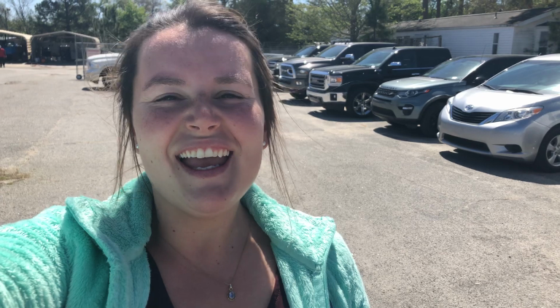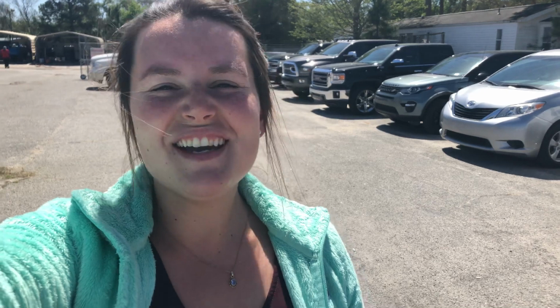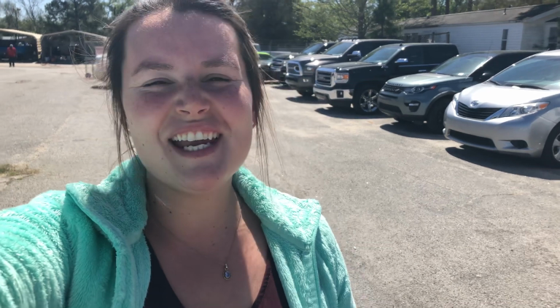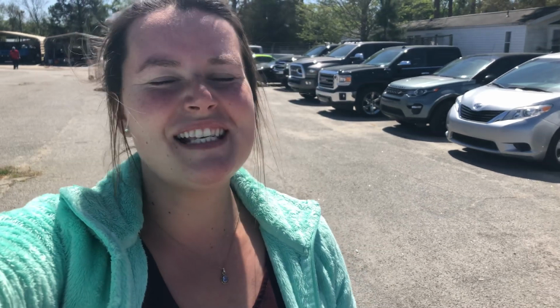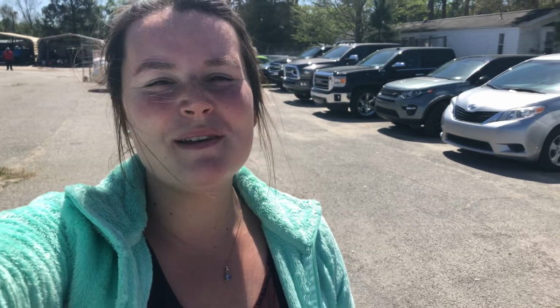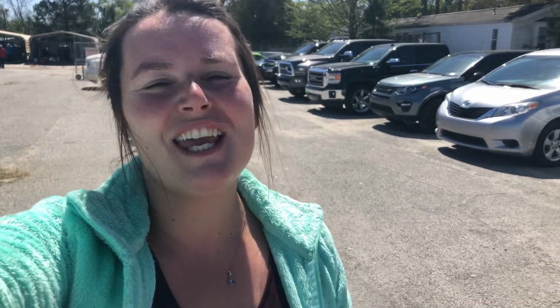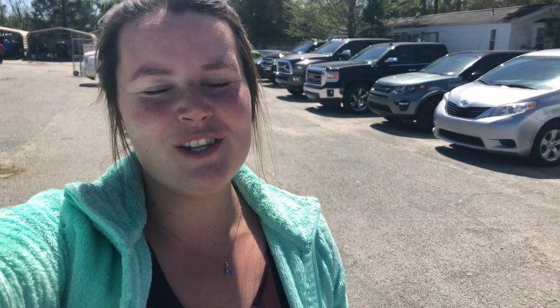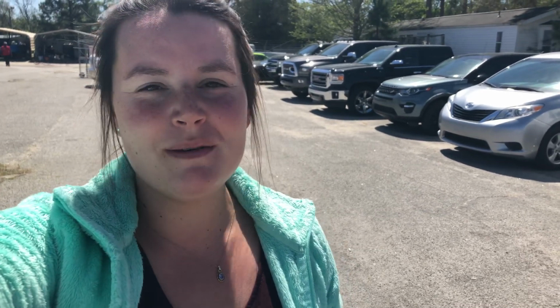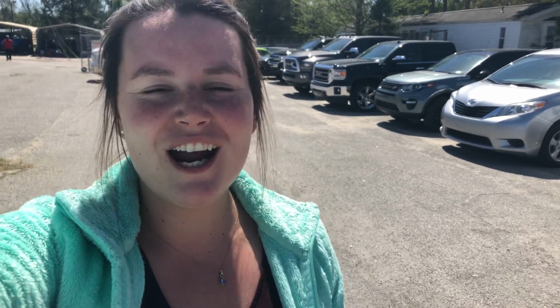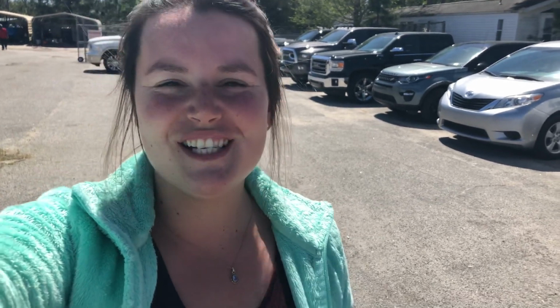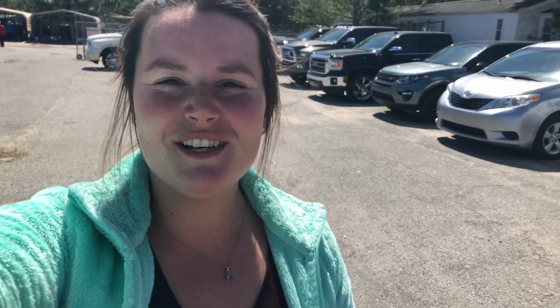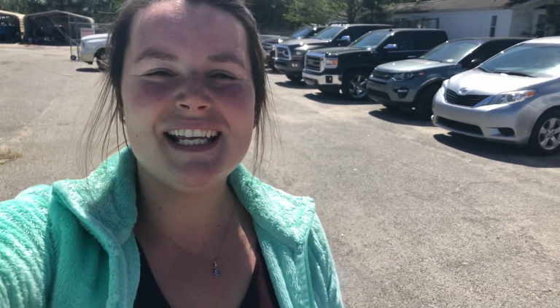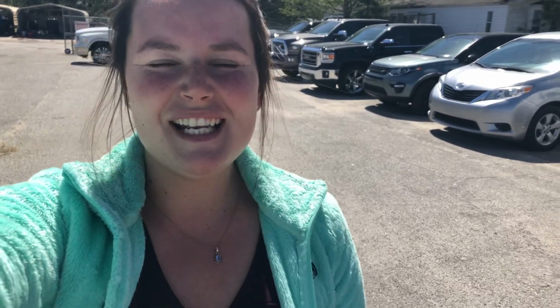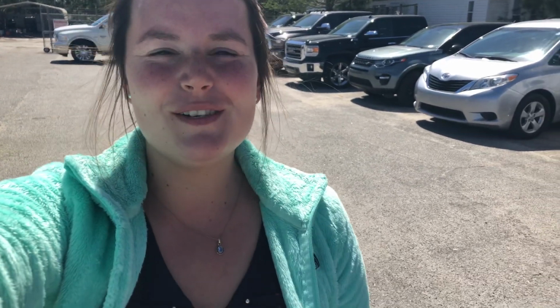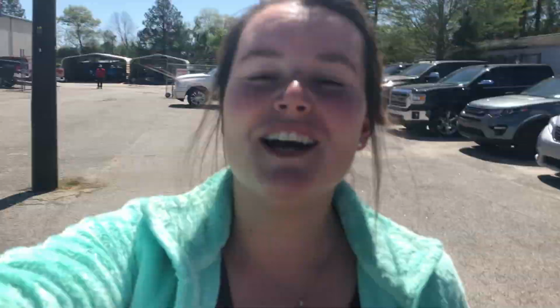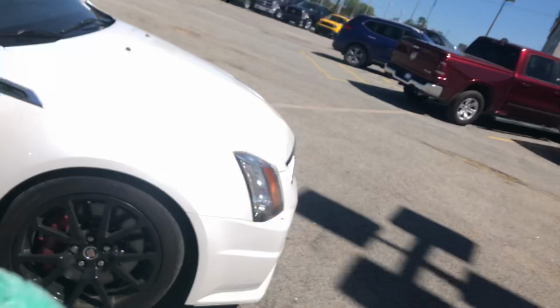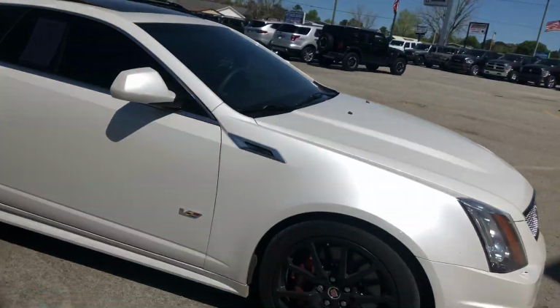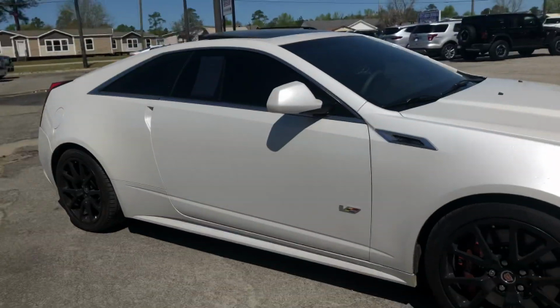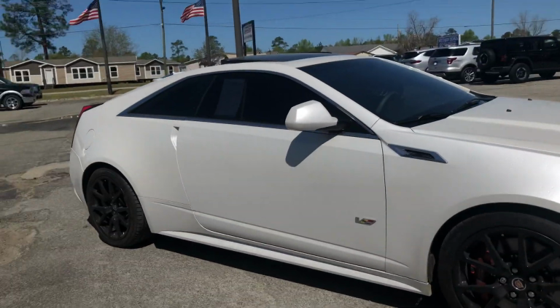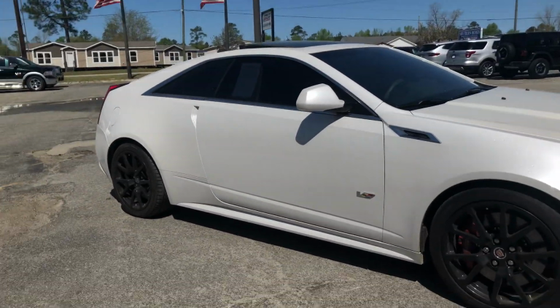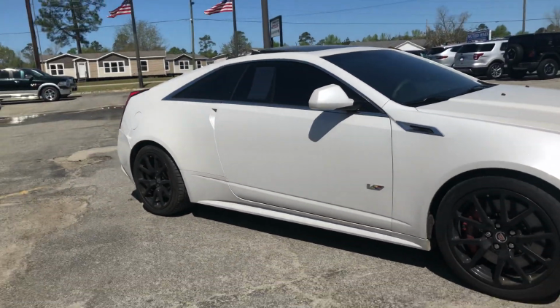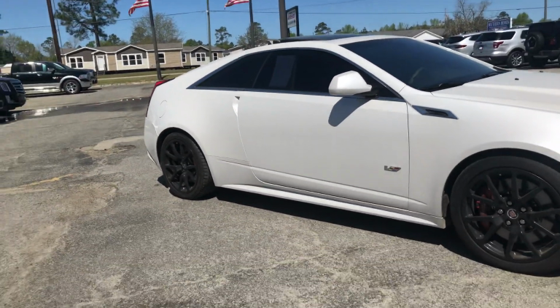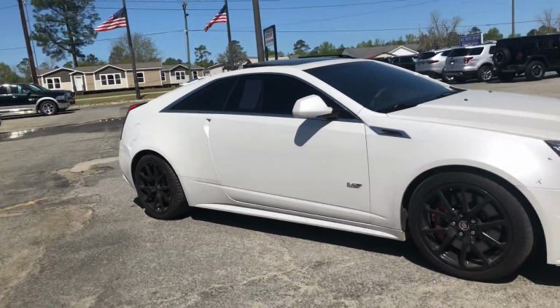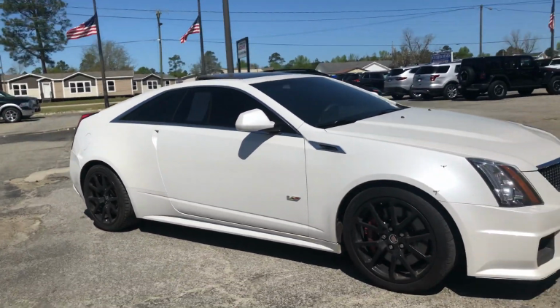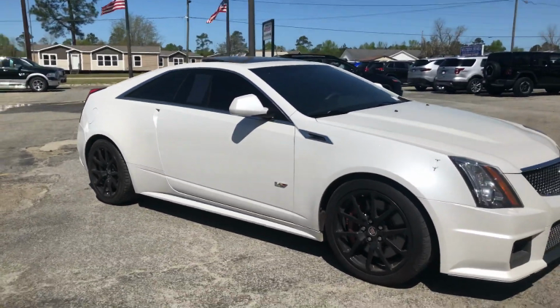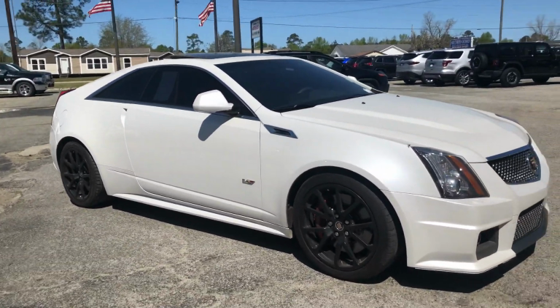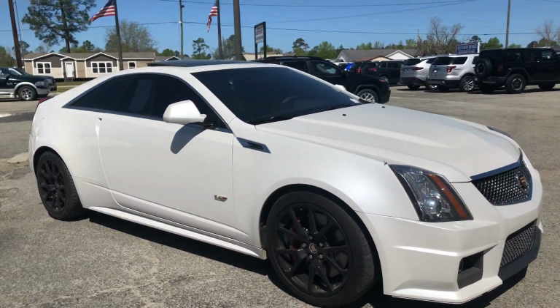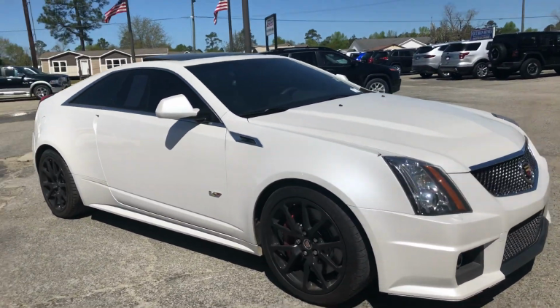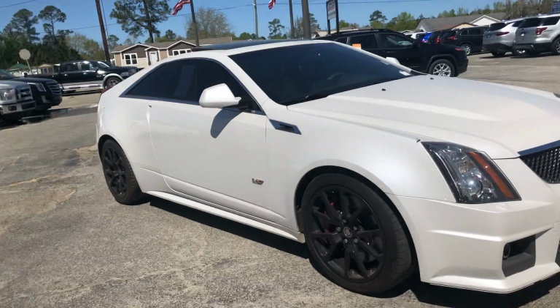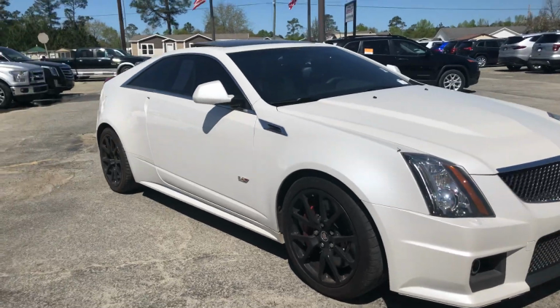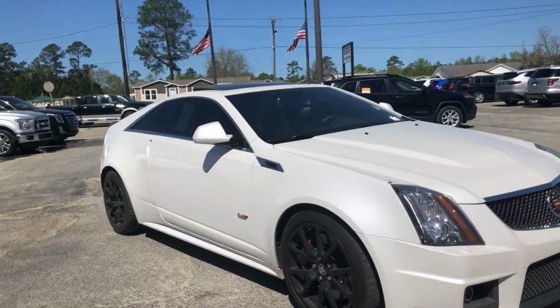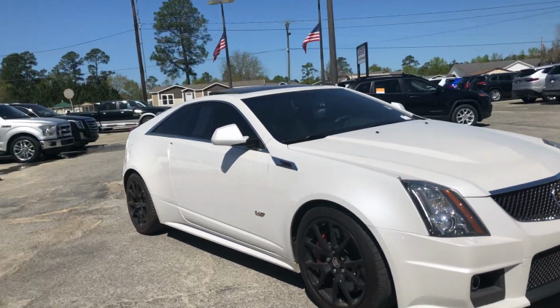Hey there Jacob, this is Shelby with the all-new Jimmy Brick Chrysler Jeep Dodge Ram in Statesboro, Georgia. I wanted to make you a quick video of this Cadillac CTSV that we just recently took in on trade.